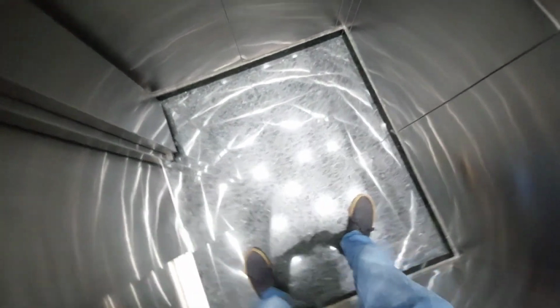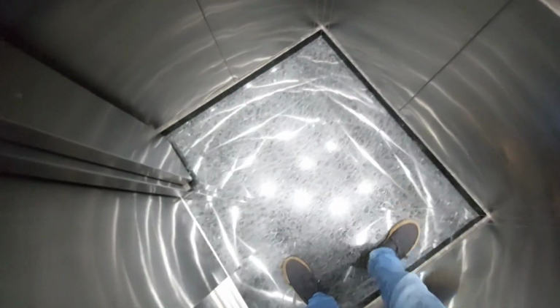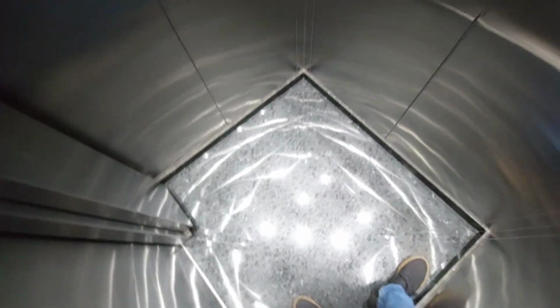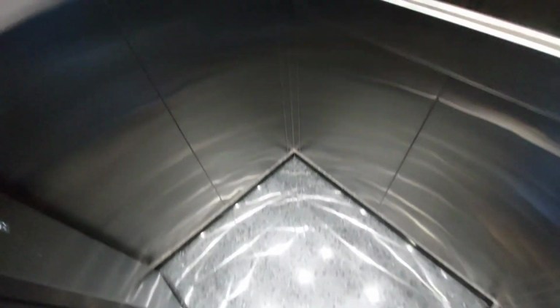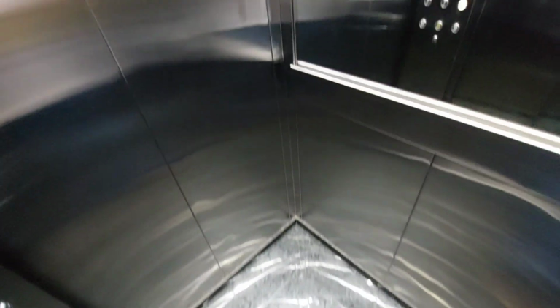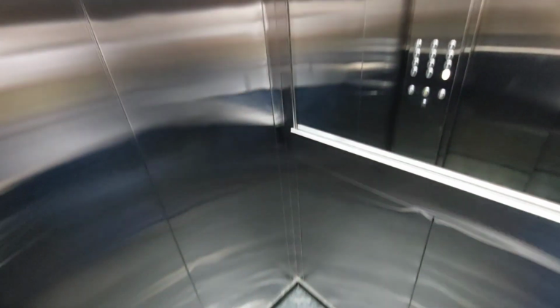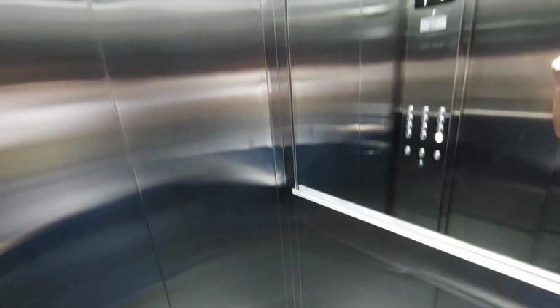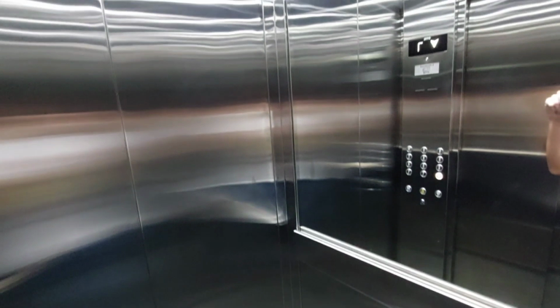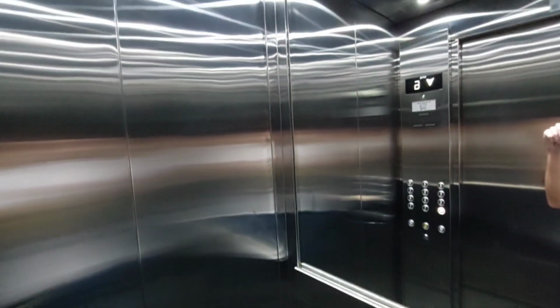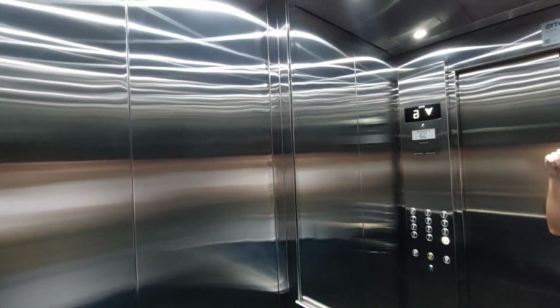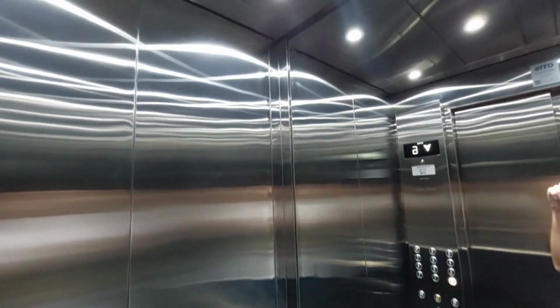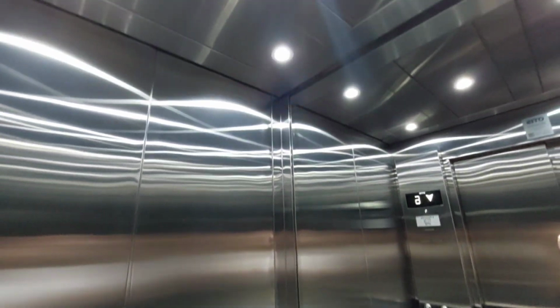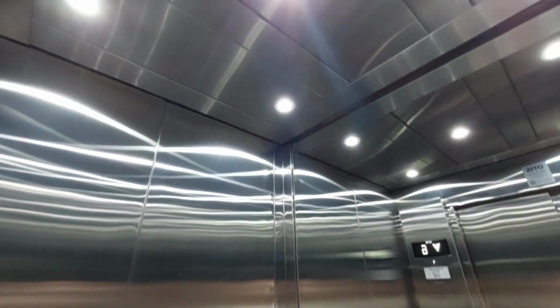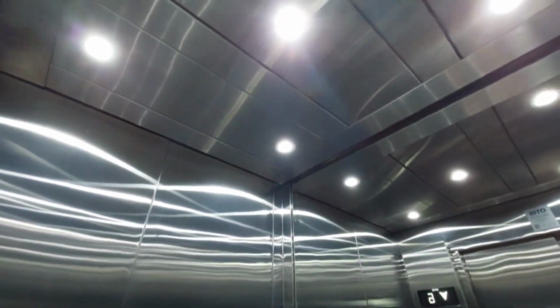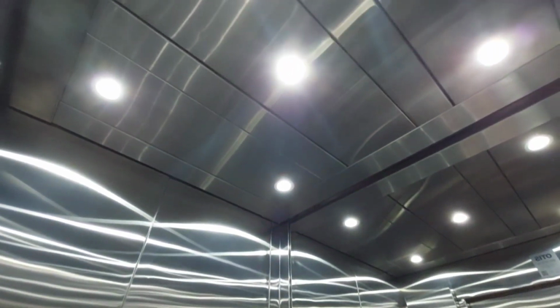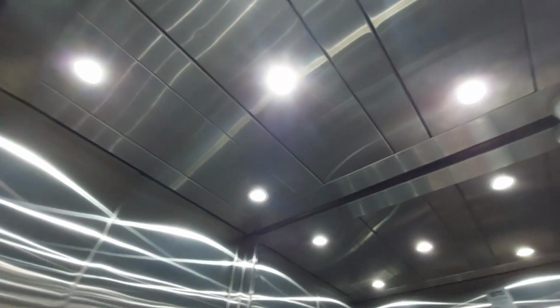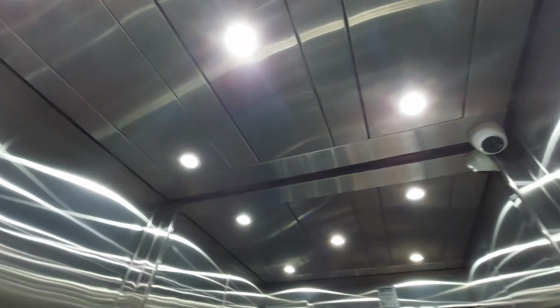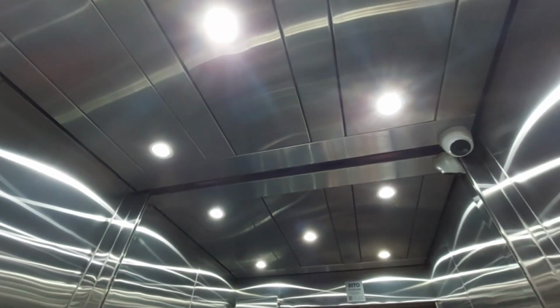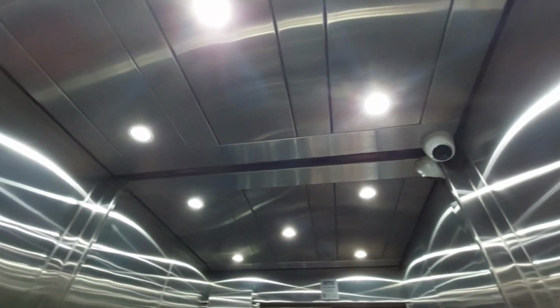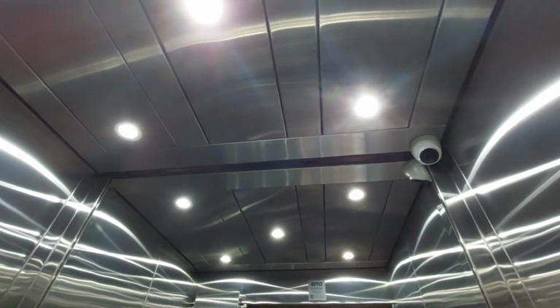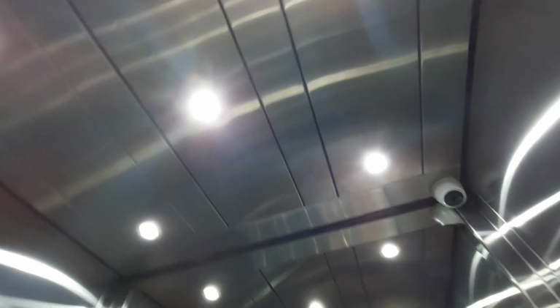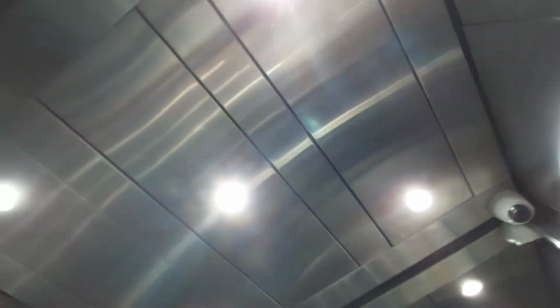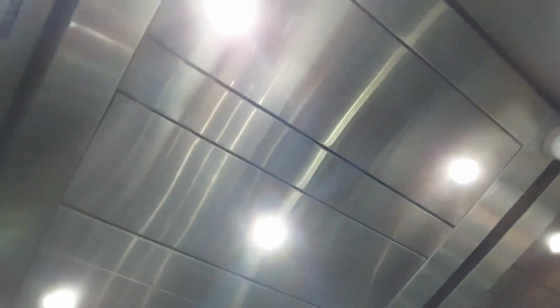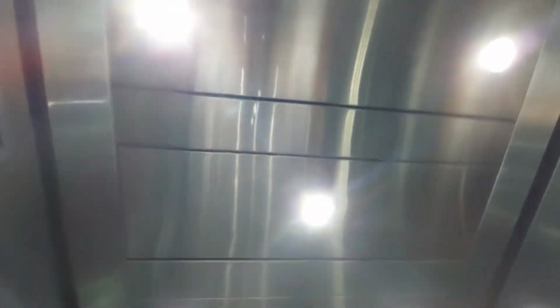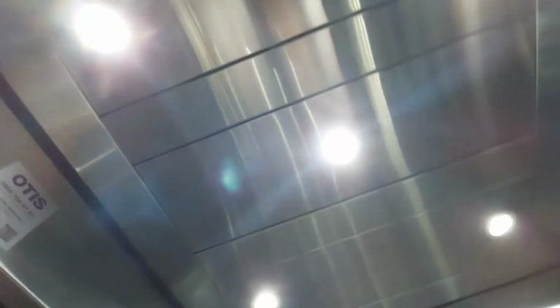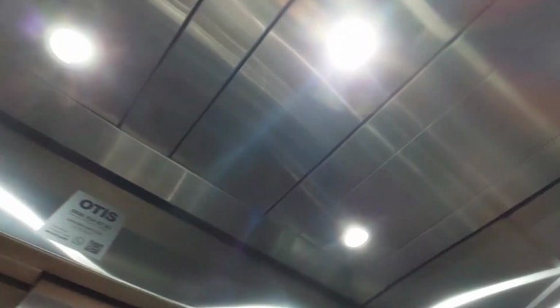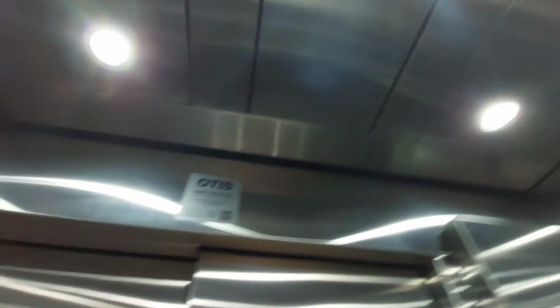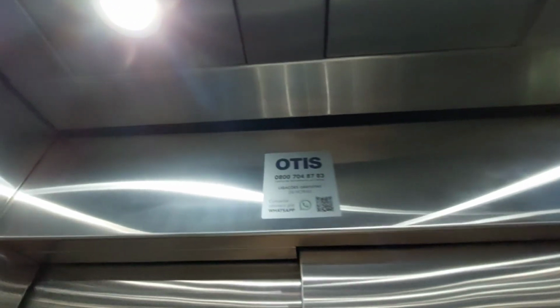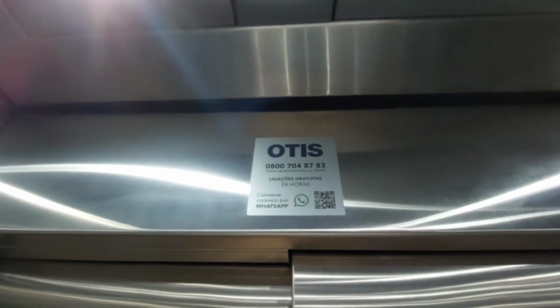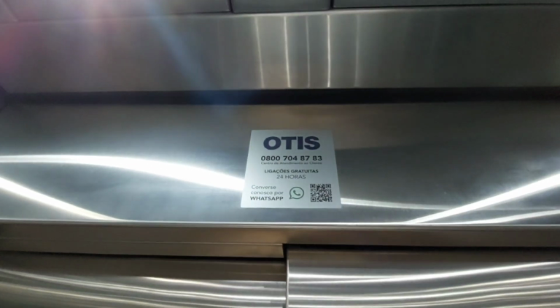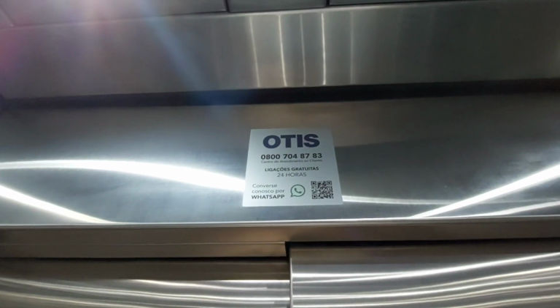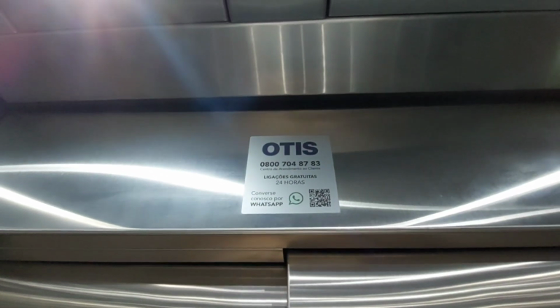The cab is still pretty small. It was internally renovated — new LED lighting, mirror, security camera, Otis contact.